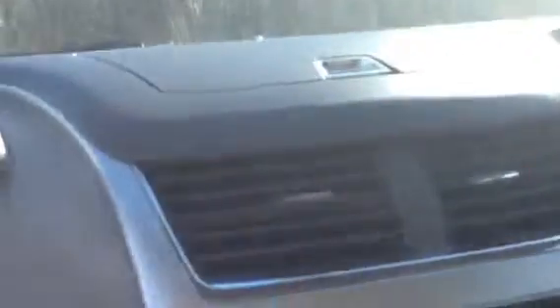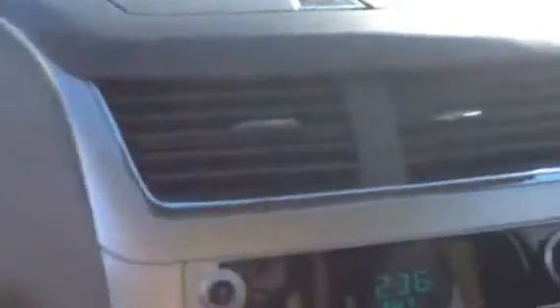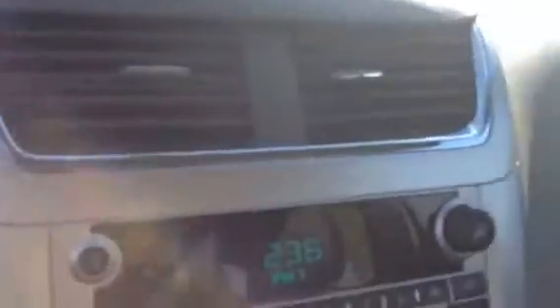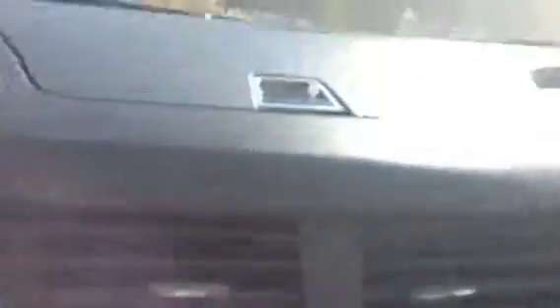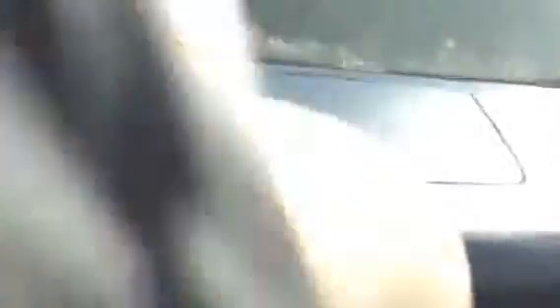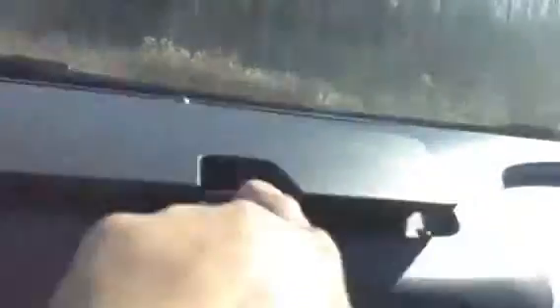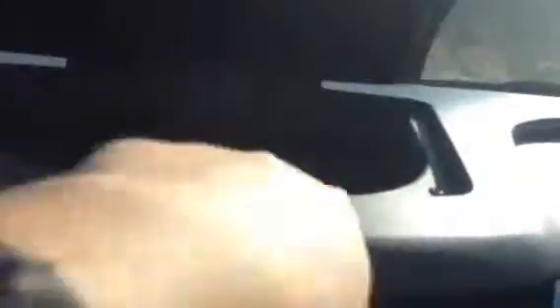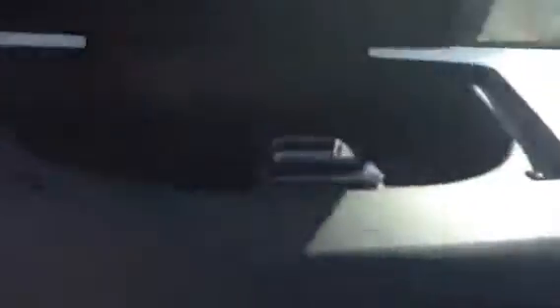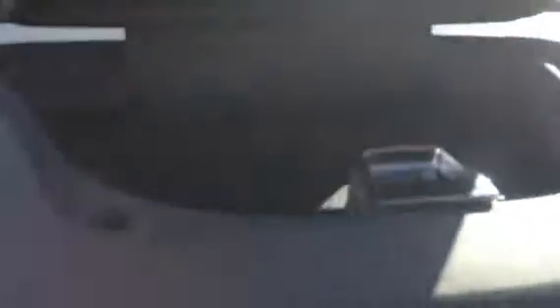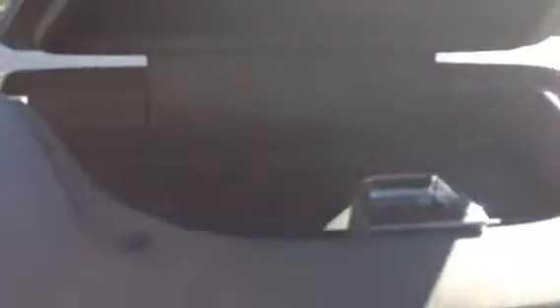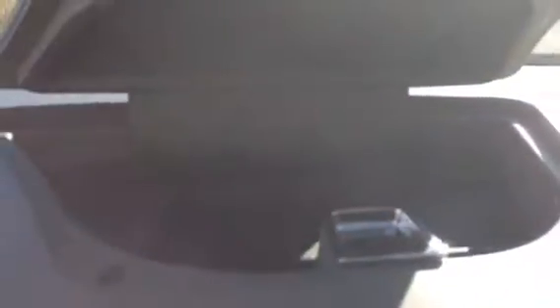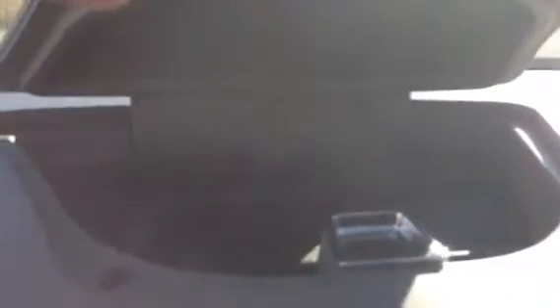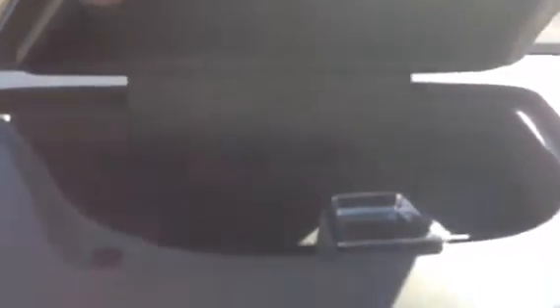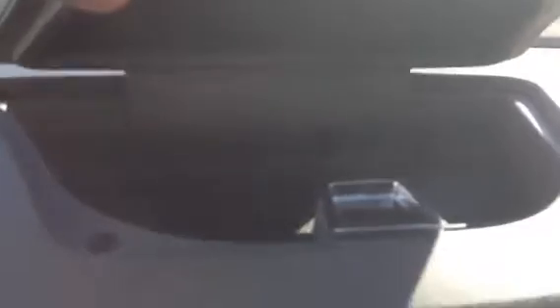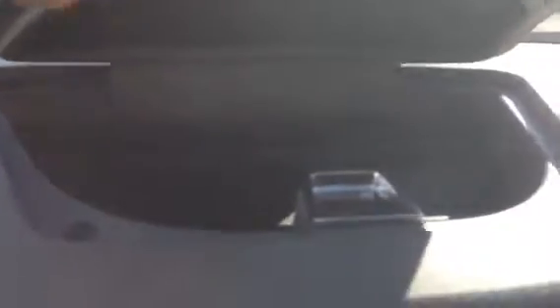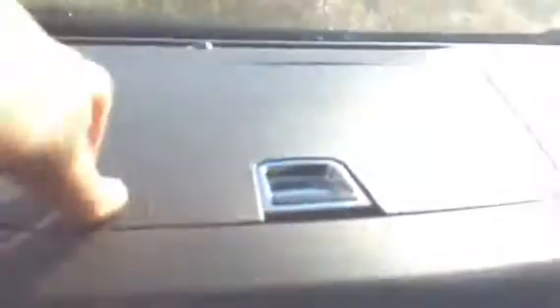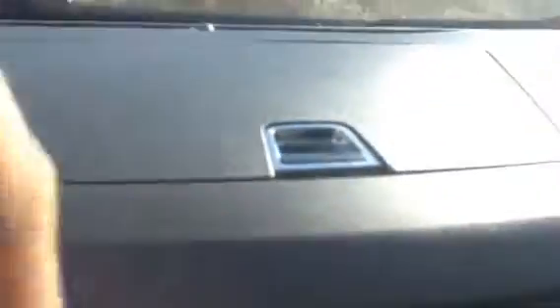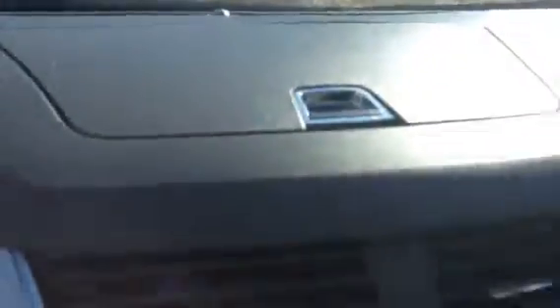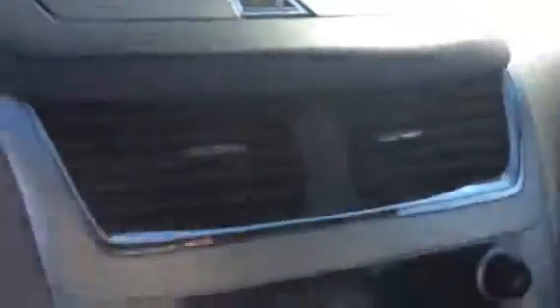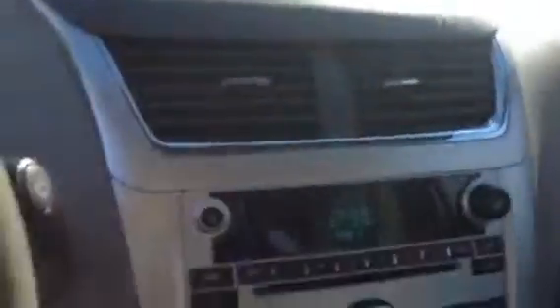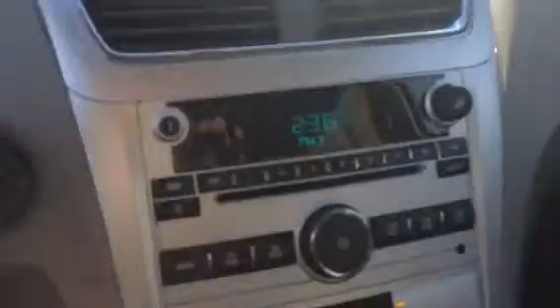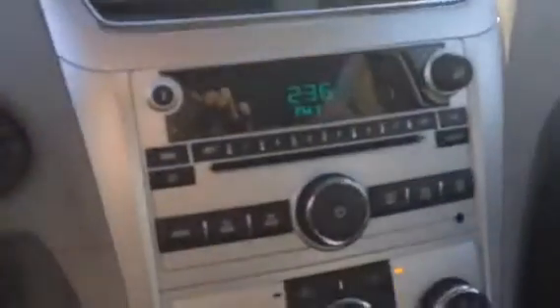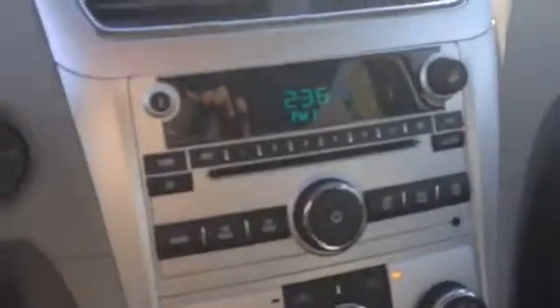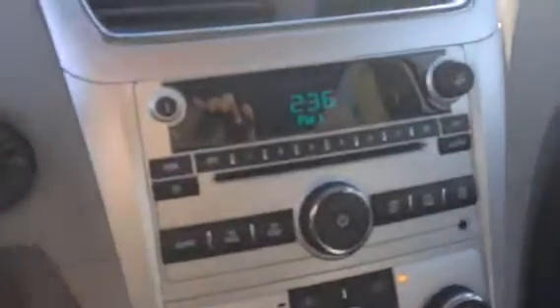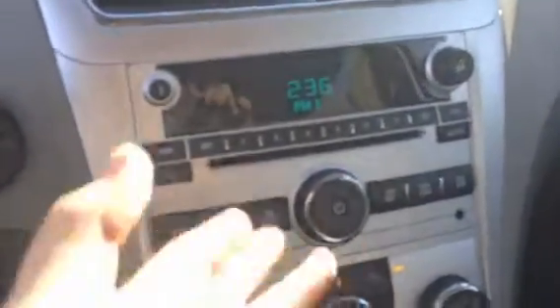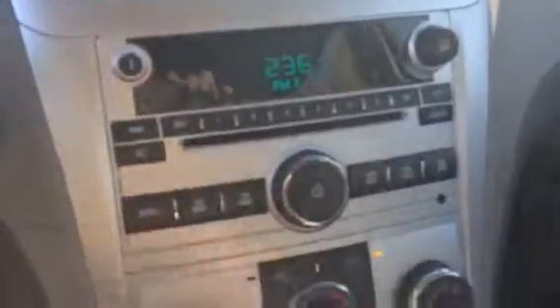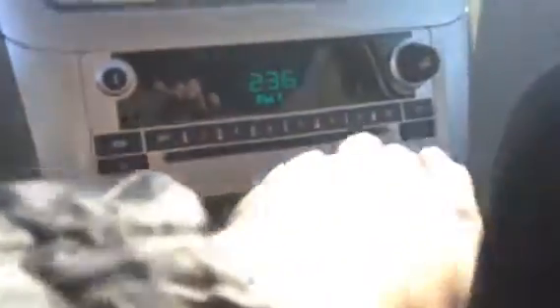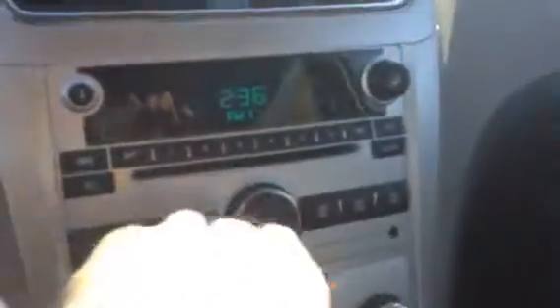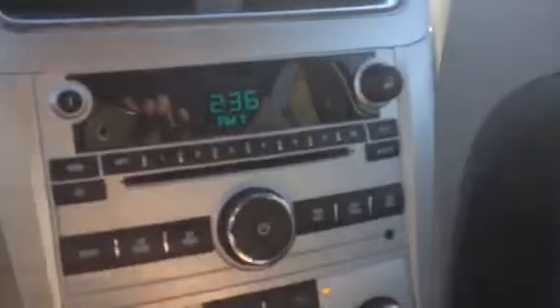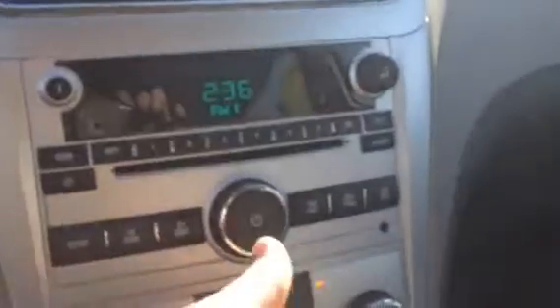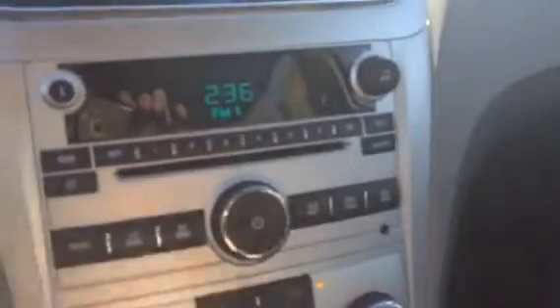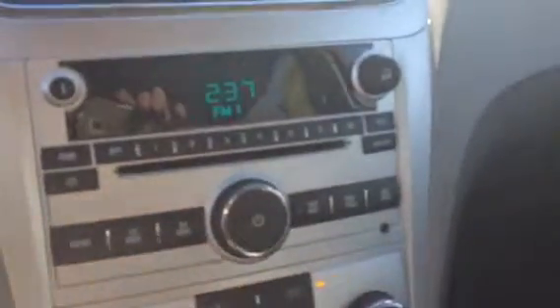Let's take a look on the inside. You've got some extra space up top there, a little storage. Right down here you'll see your radio controls, CD player, and auxiliary port.